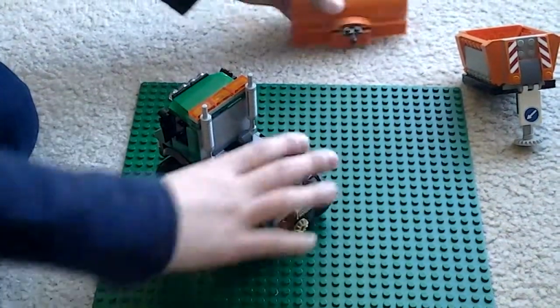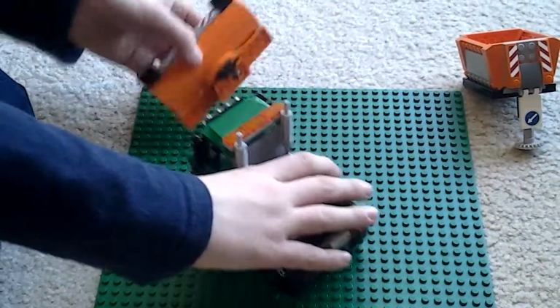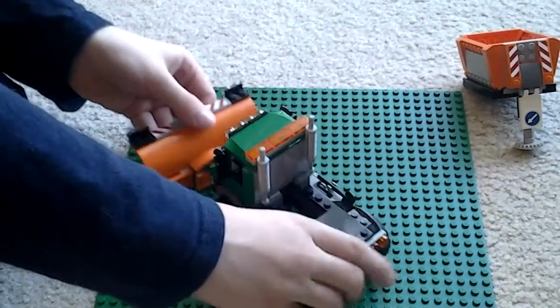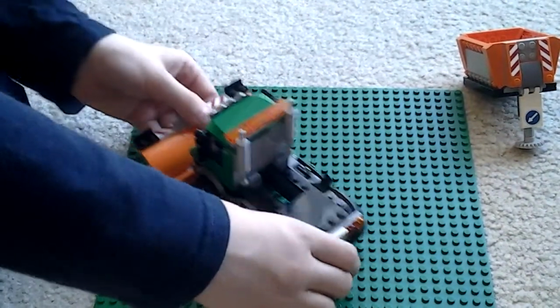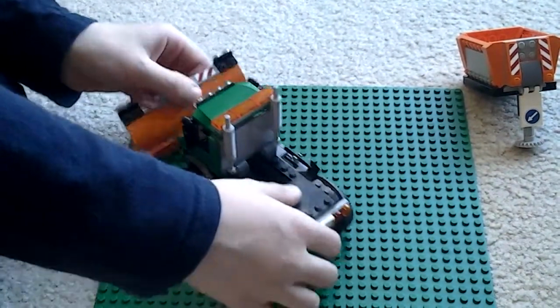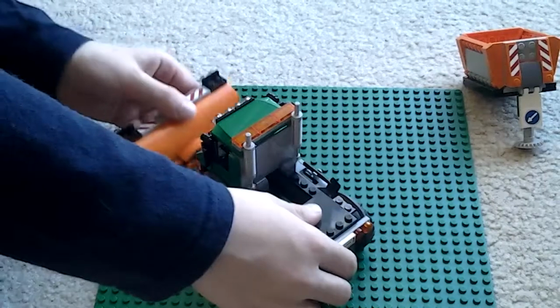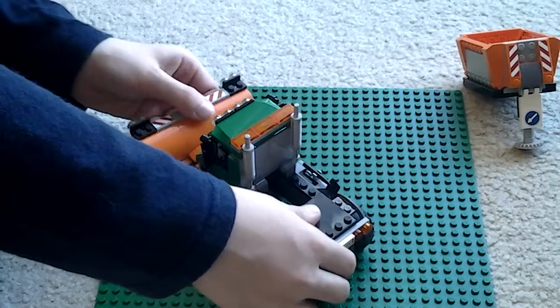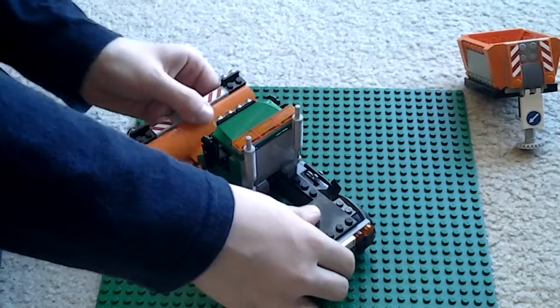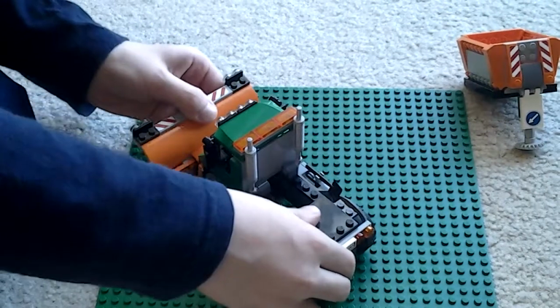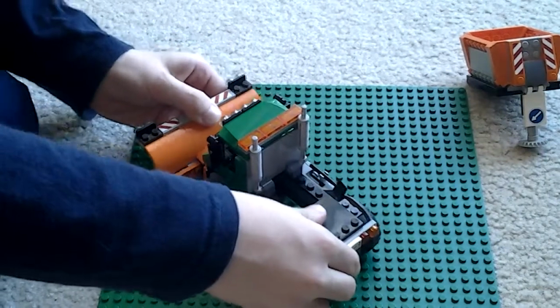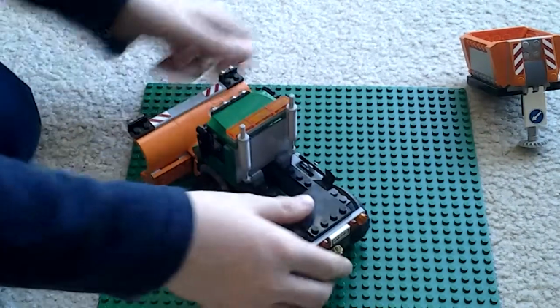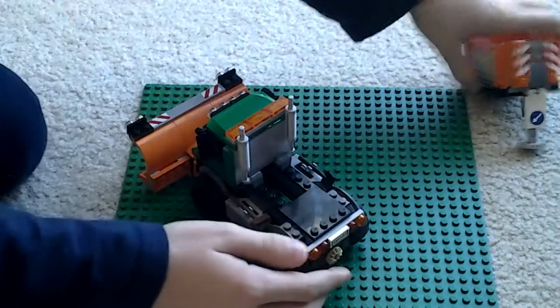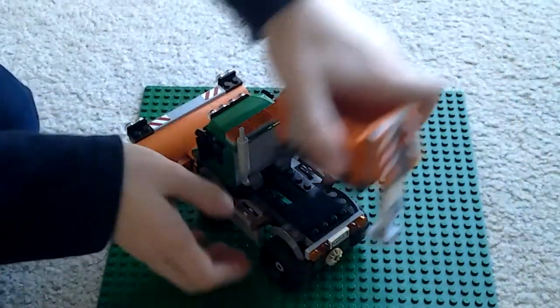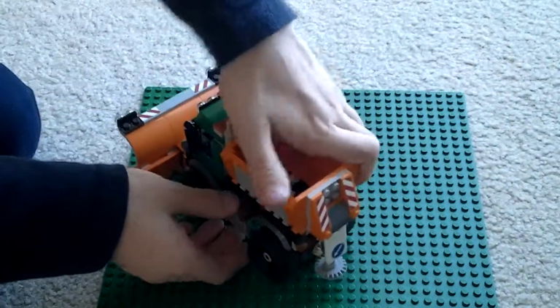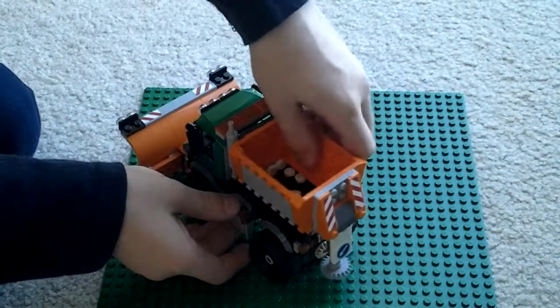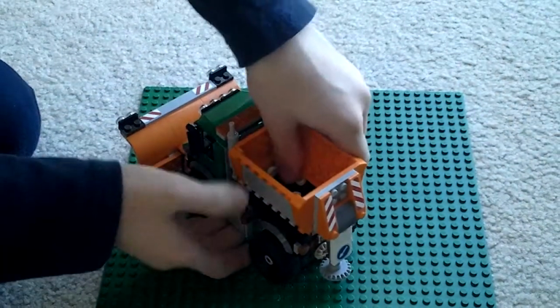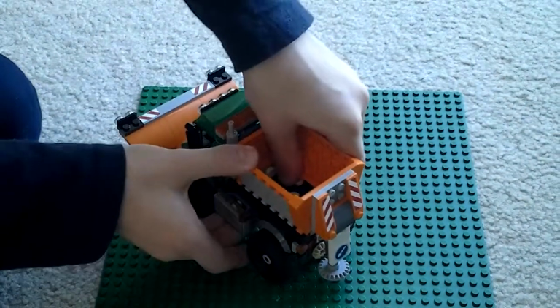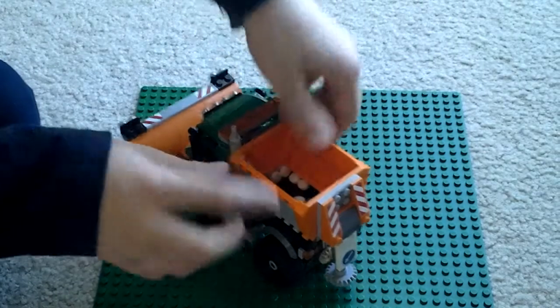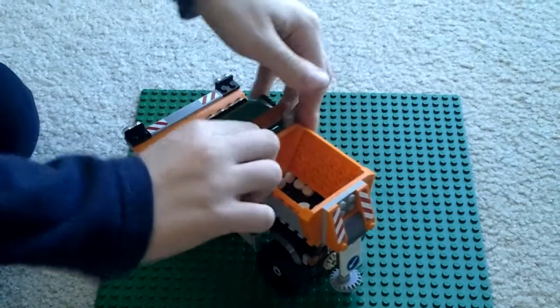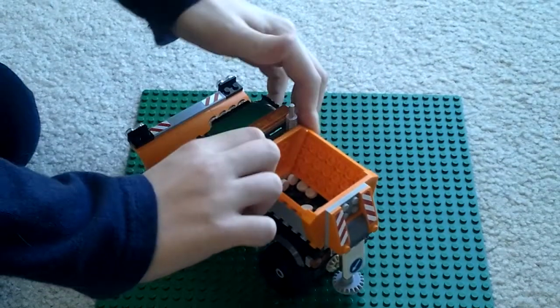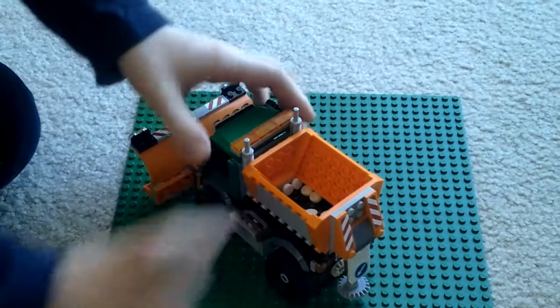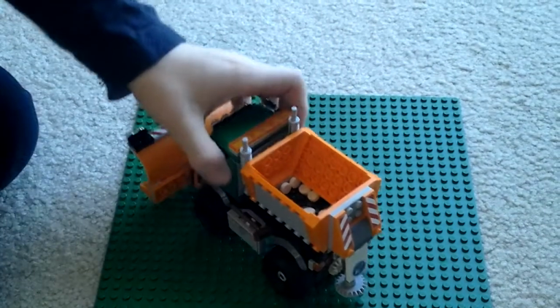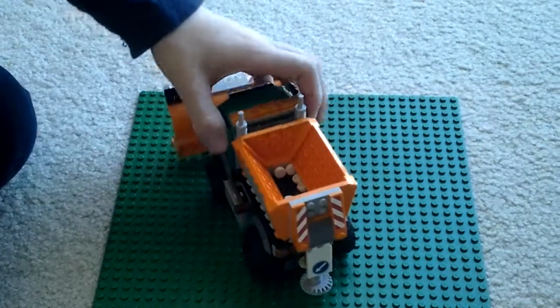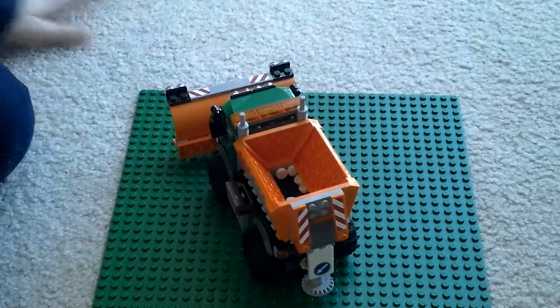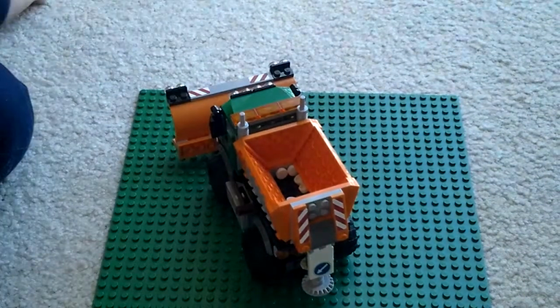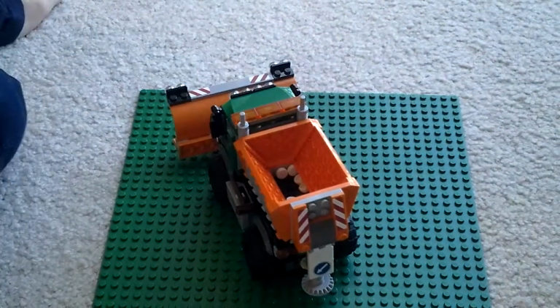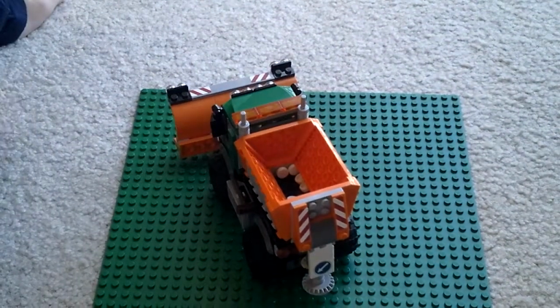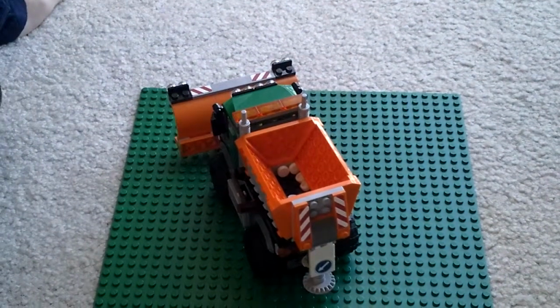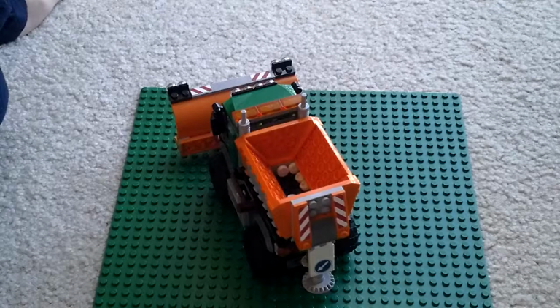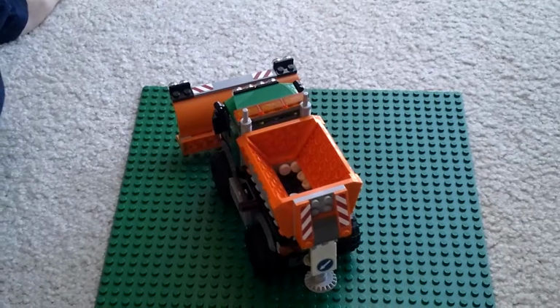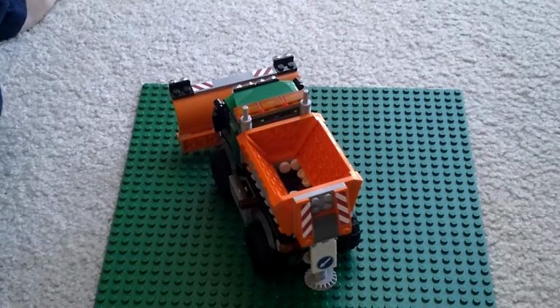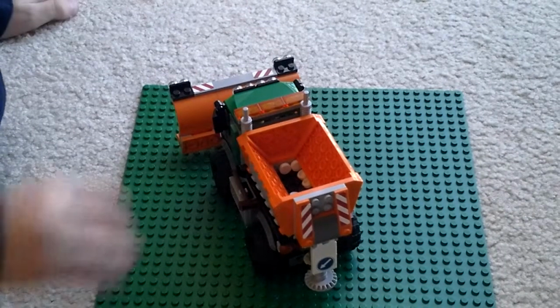When I first saw the box, I just thought it would be too tall for a Lego set. But compared to other Lego sets I've done, they're almost as tall as this.